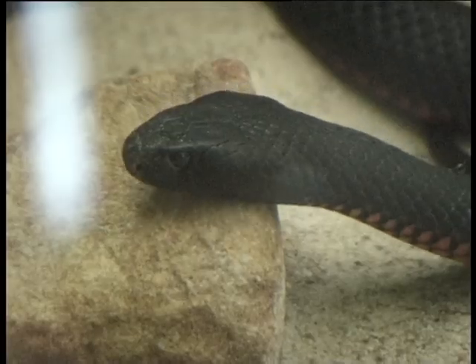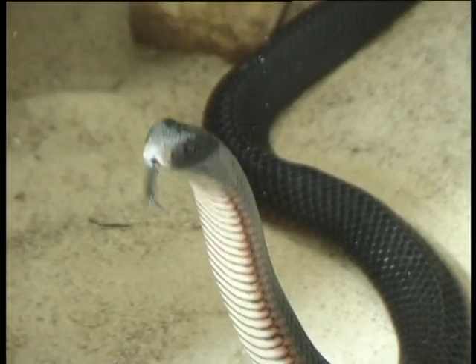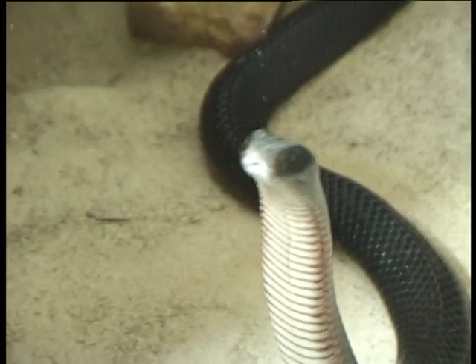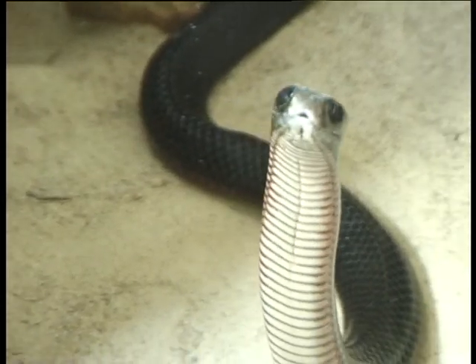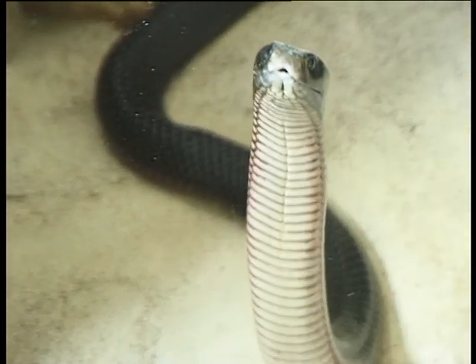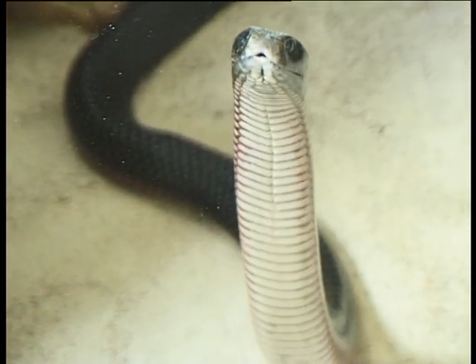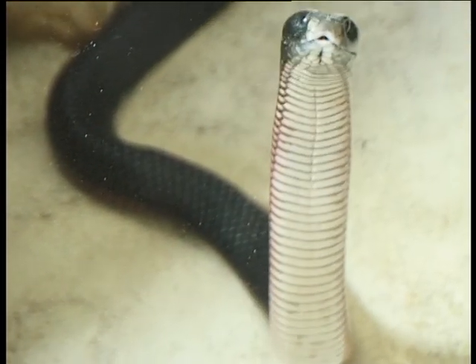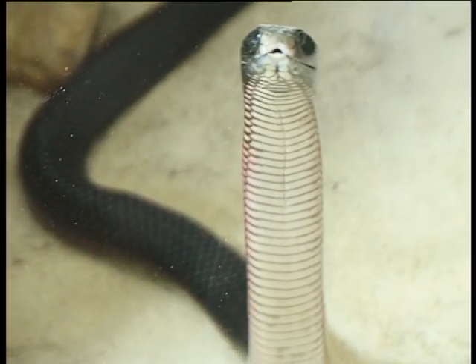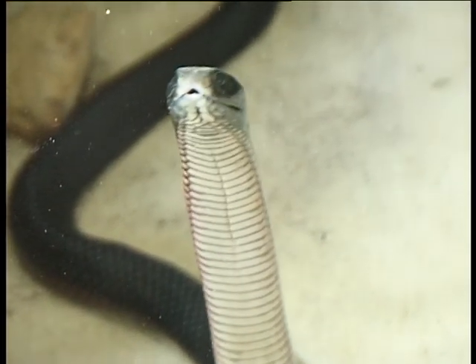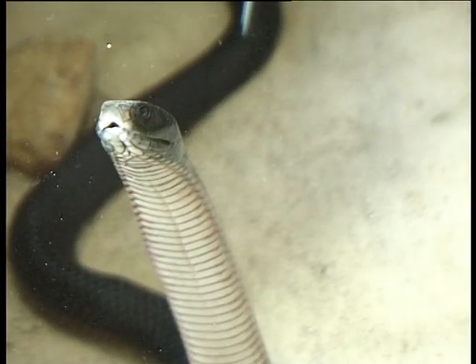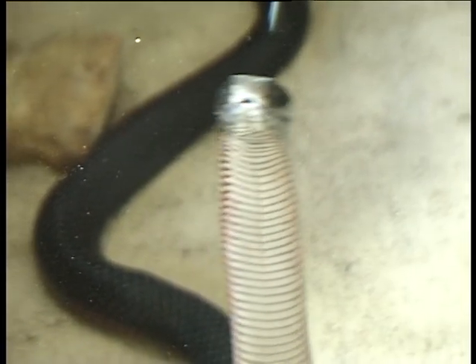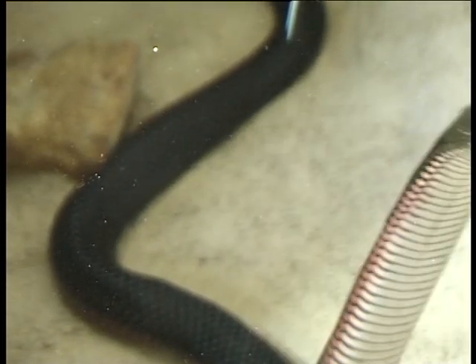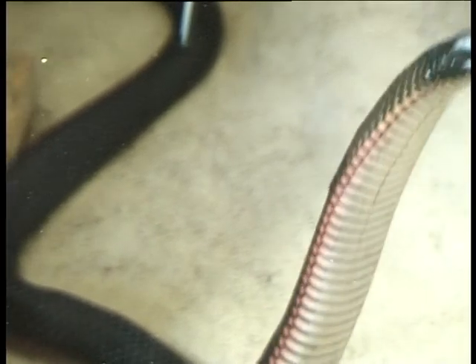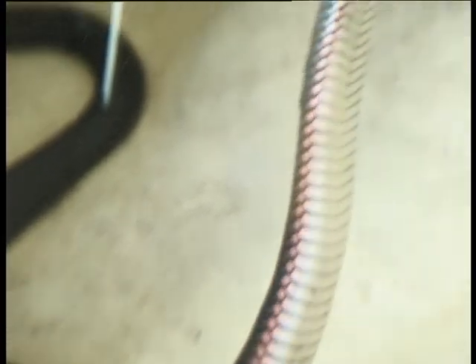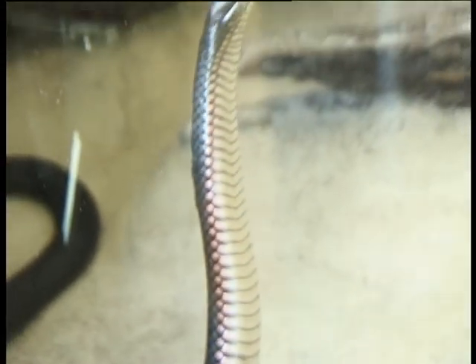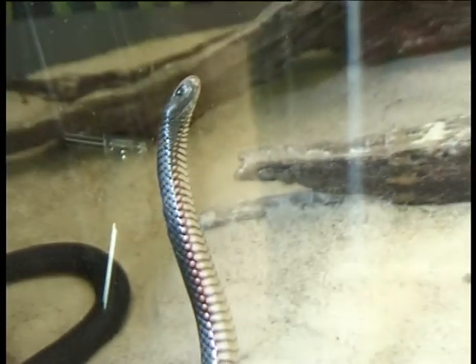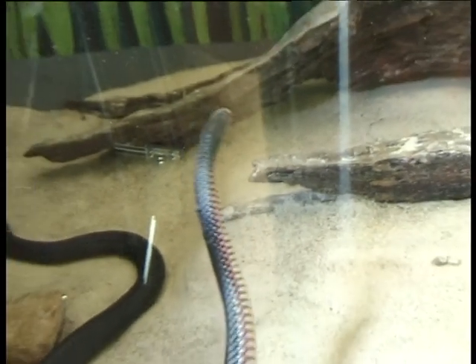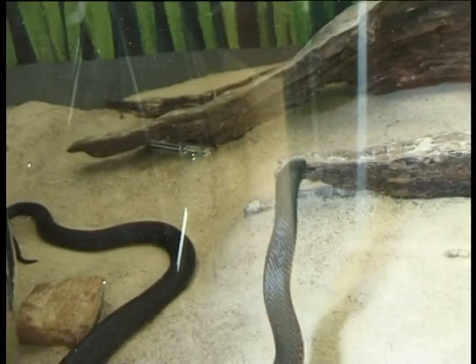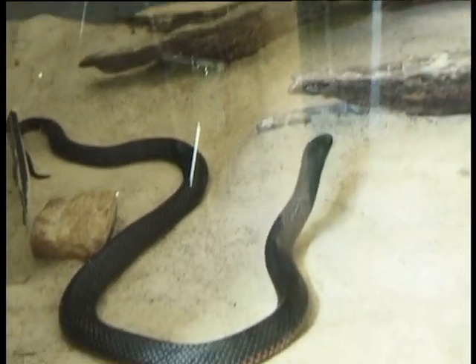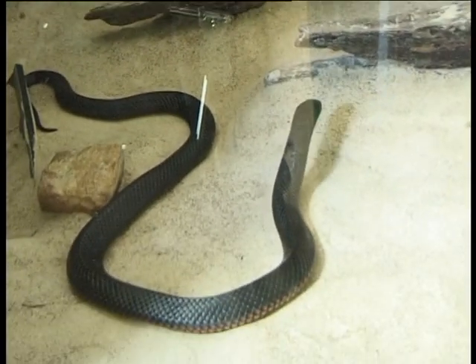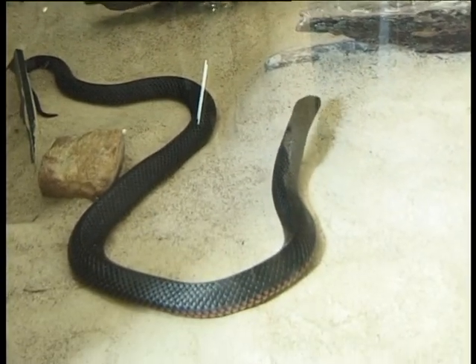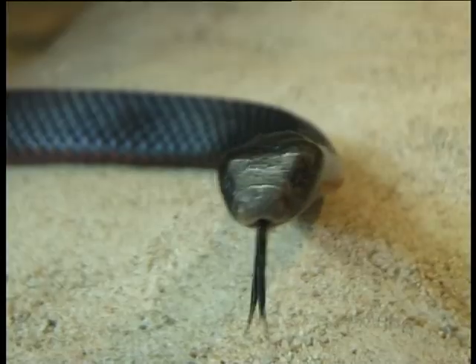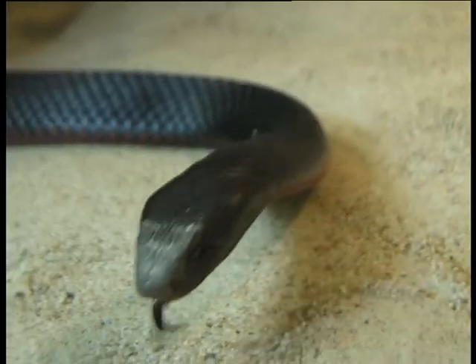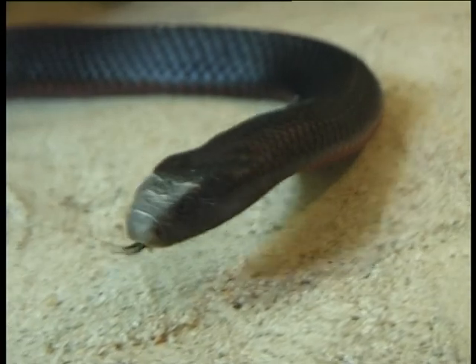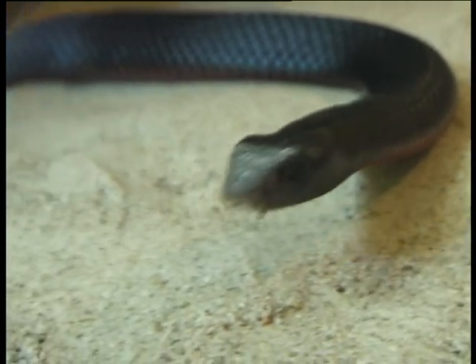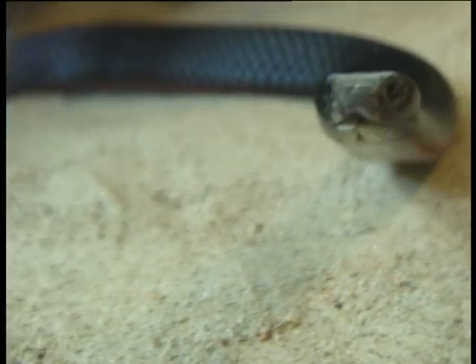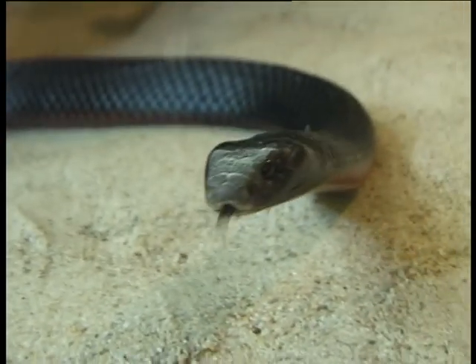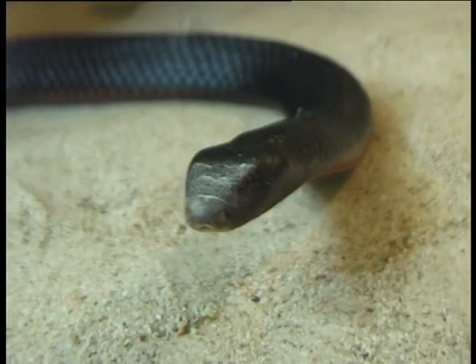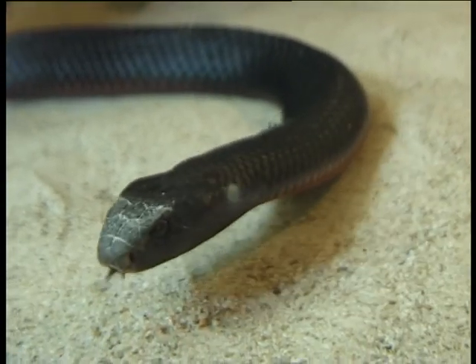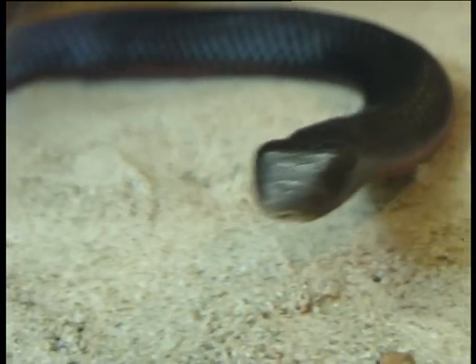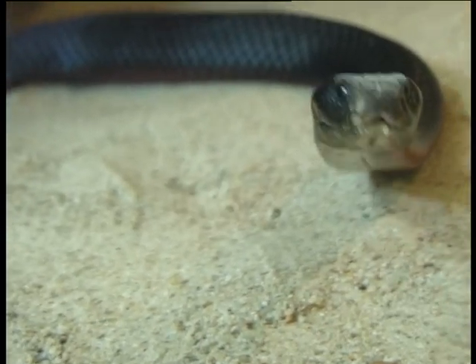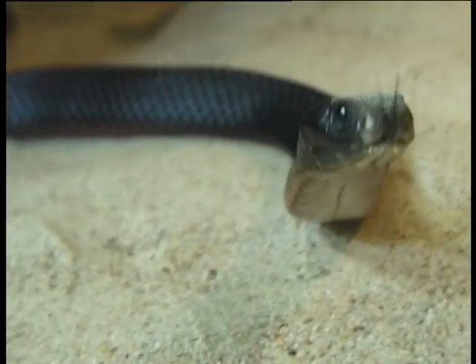The red-bellied black snake's population has been damaged due to the introduction of the cane toad. Because red-bellied black snakes feed a lot on frogs, they will bite the cane toad. And because the cane toad is poisonous, lots of red-bellied black snakes have died.